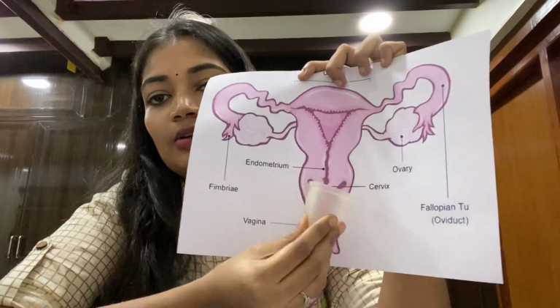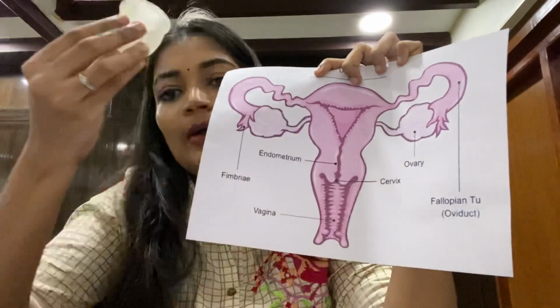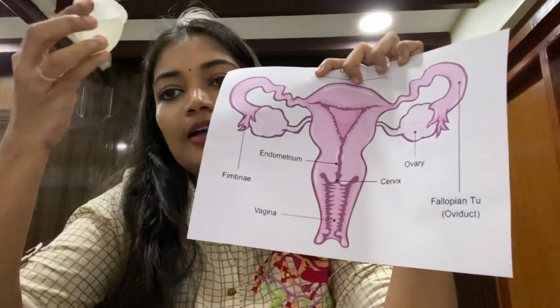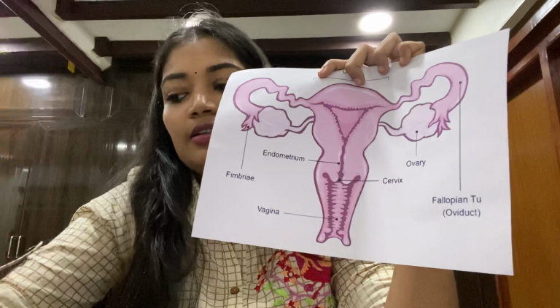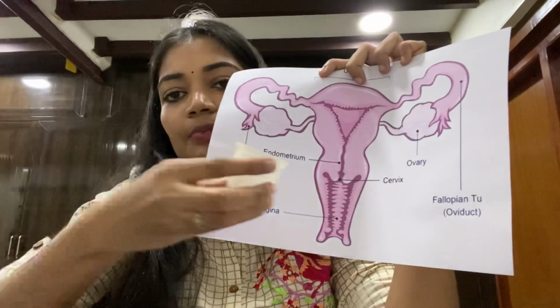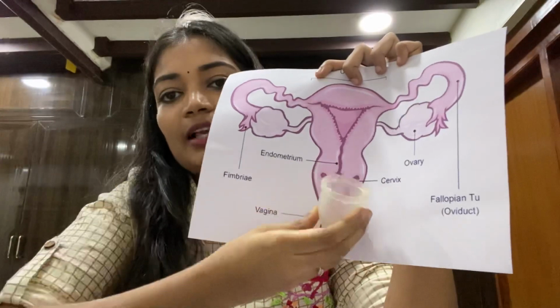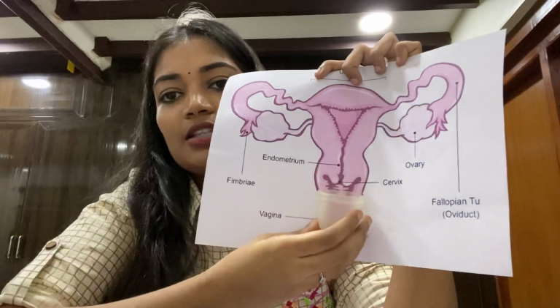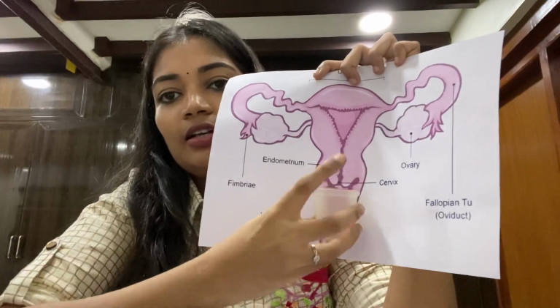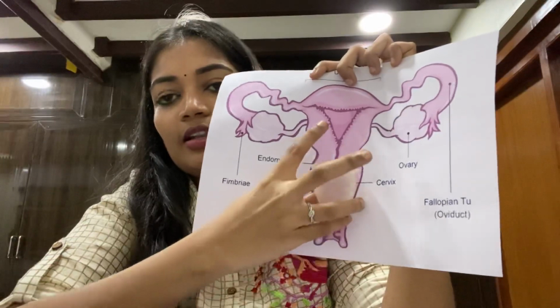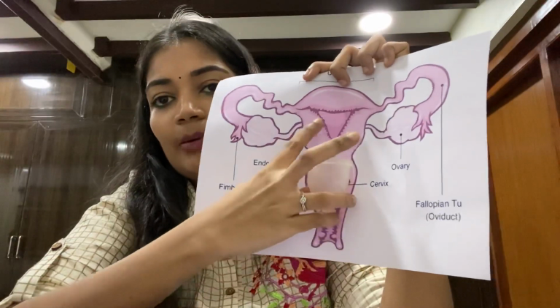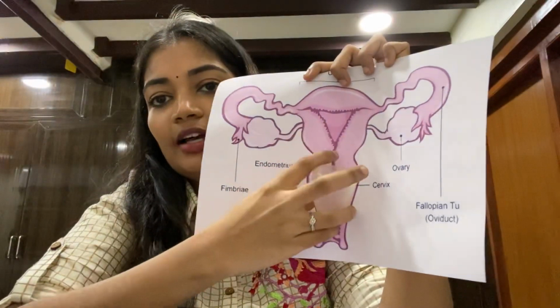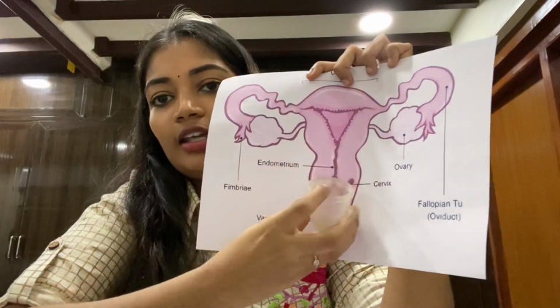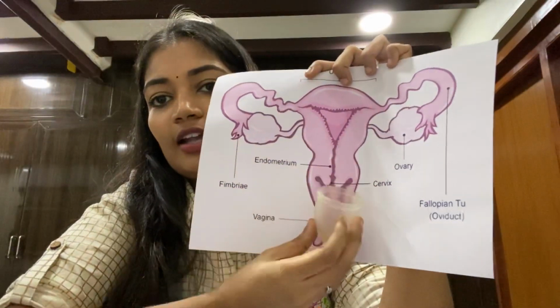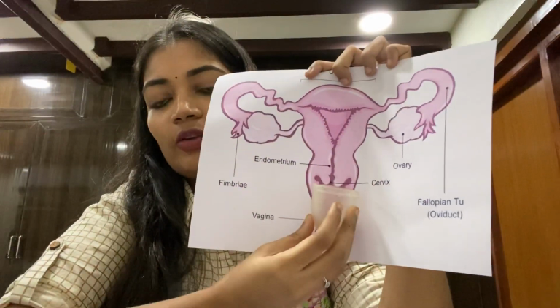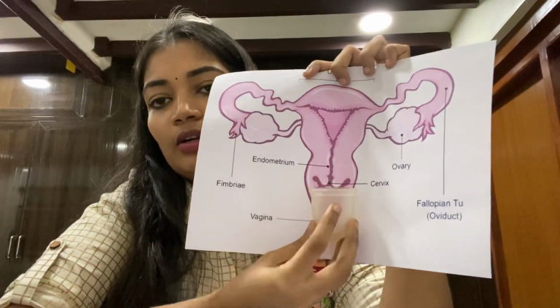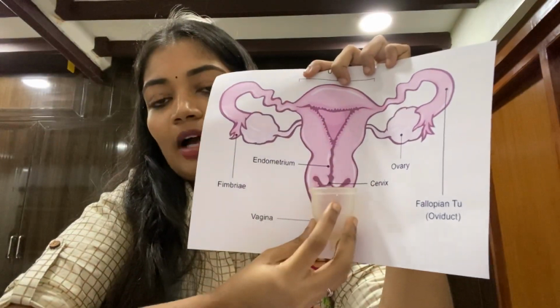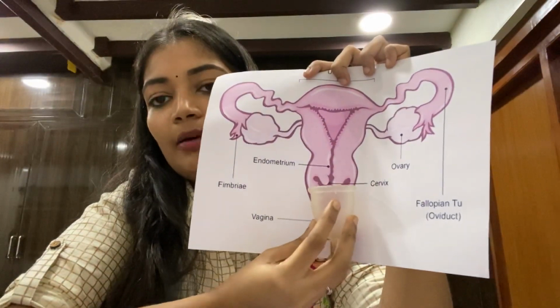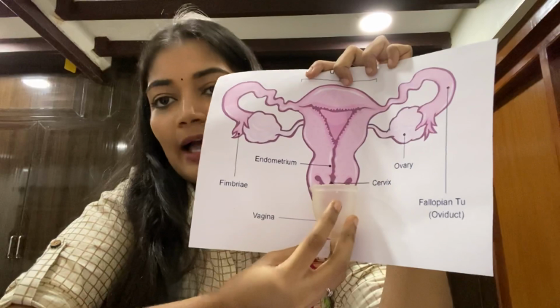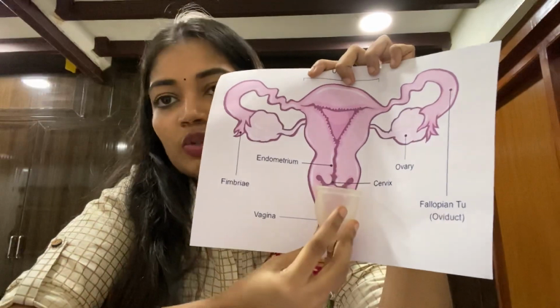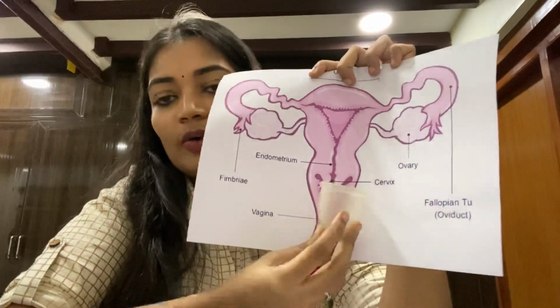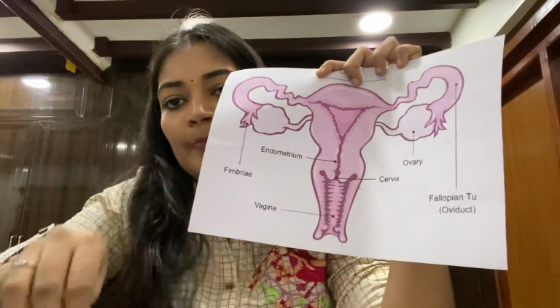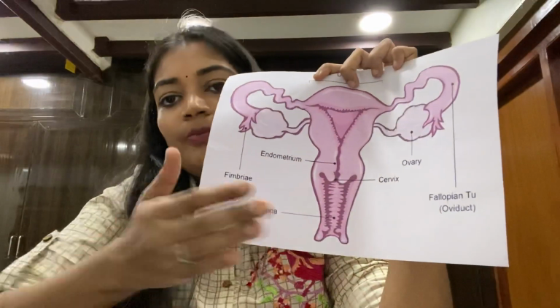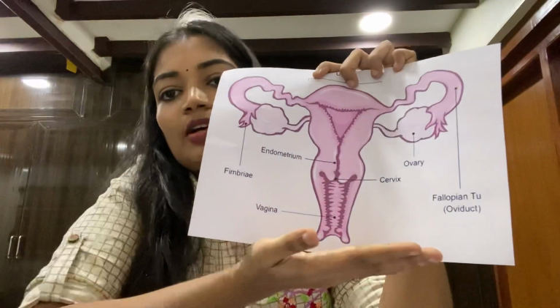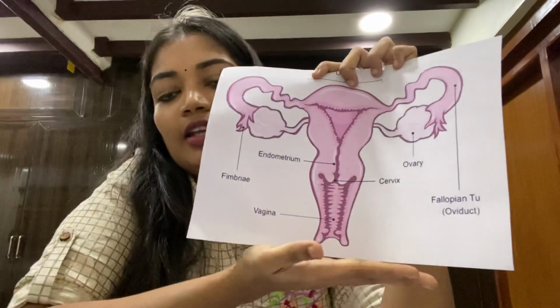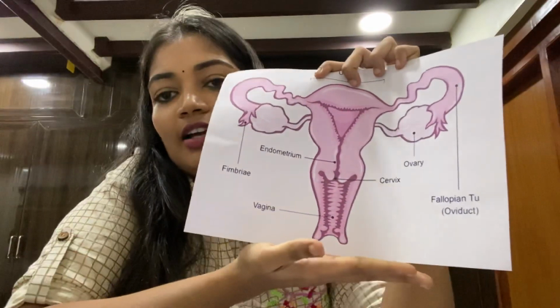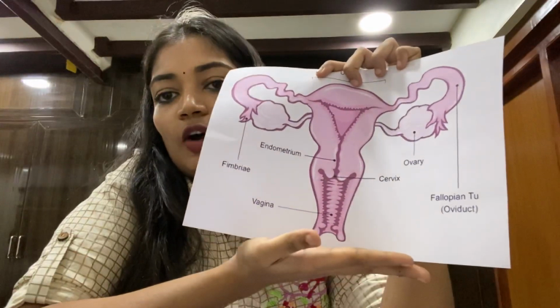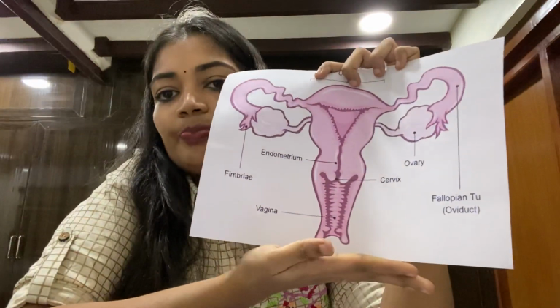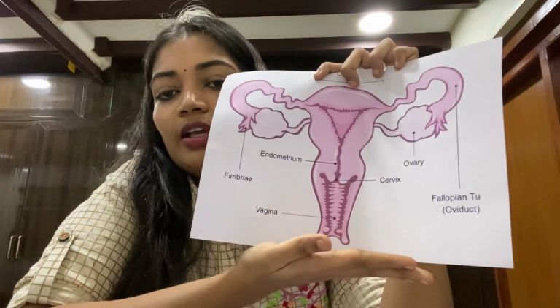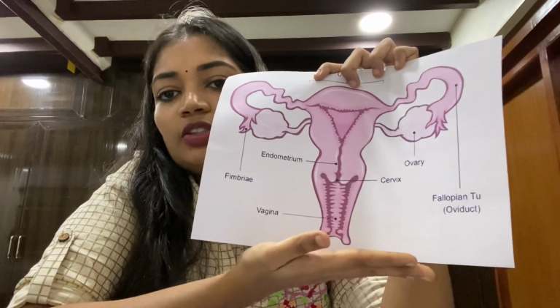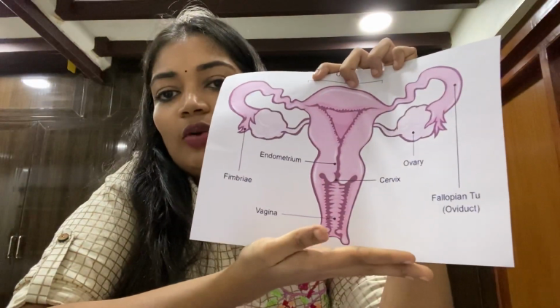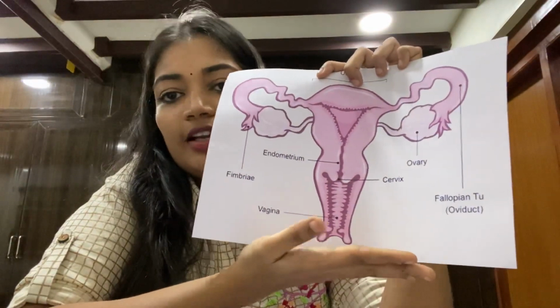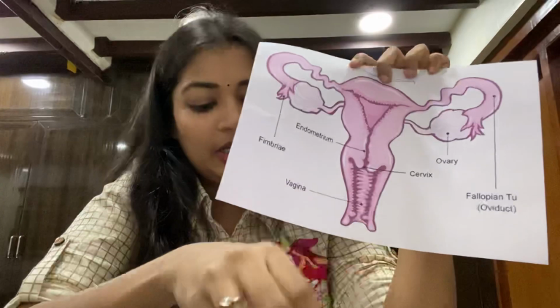Our cup is placed in the vaginal canal. When you place it there, you can collect the blood in the cup. Here is a clear explanation of that.